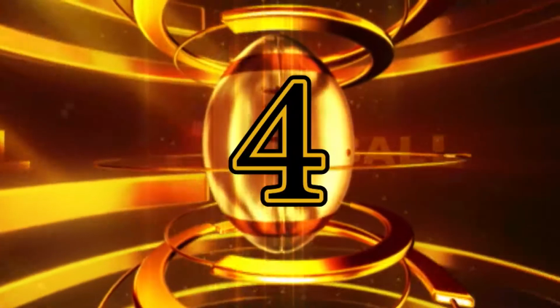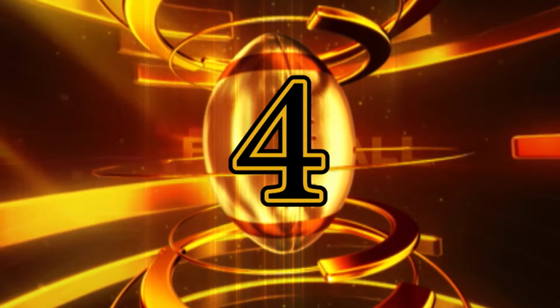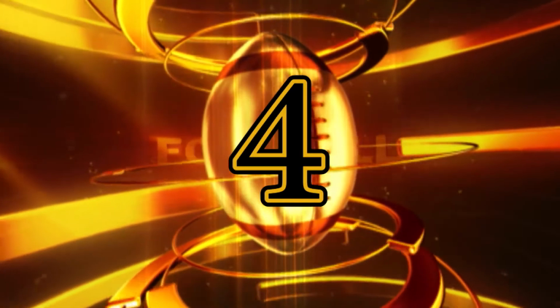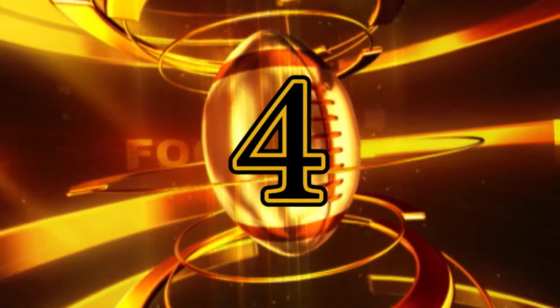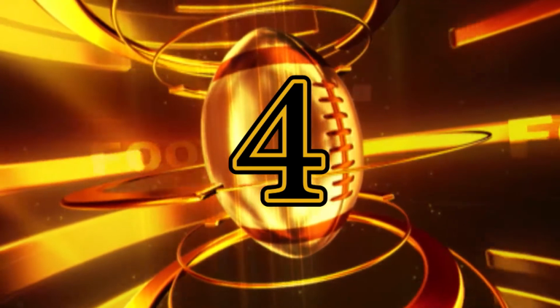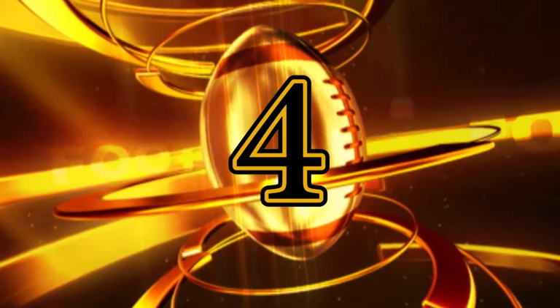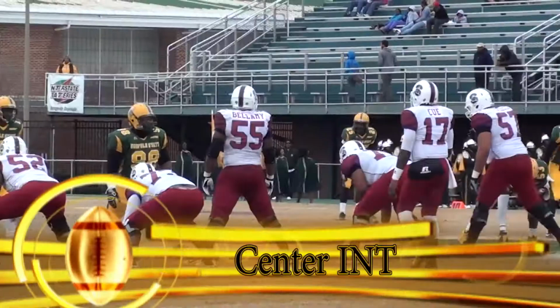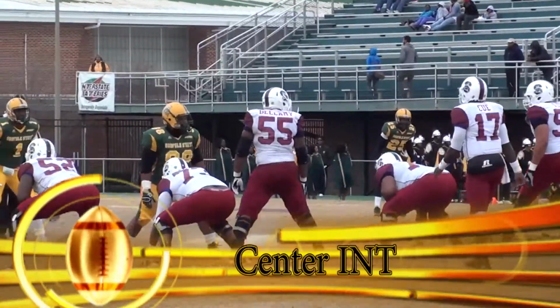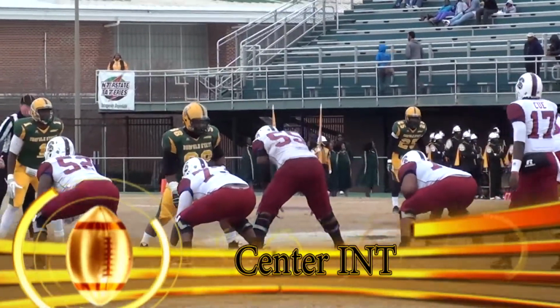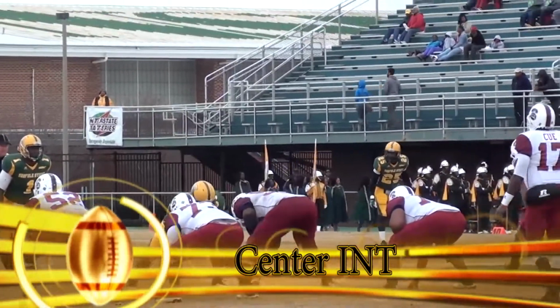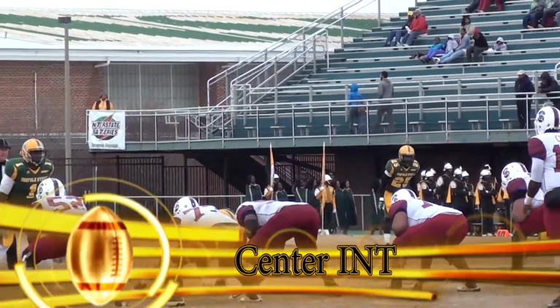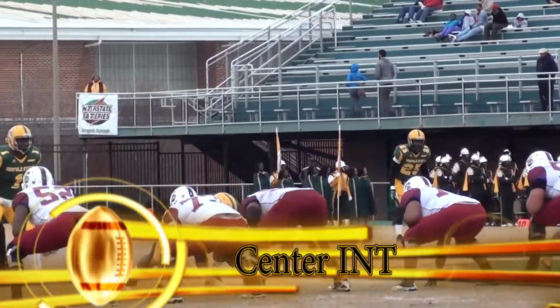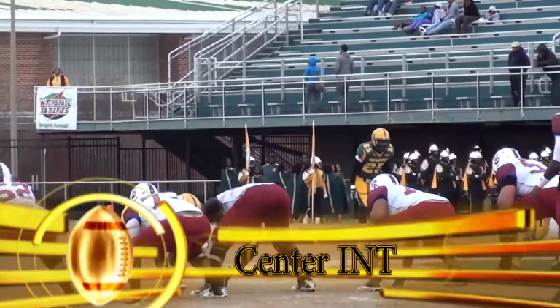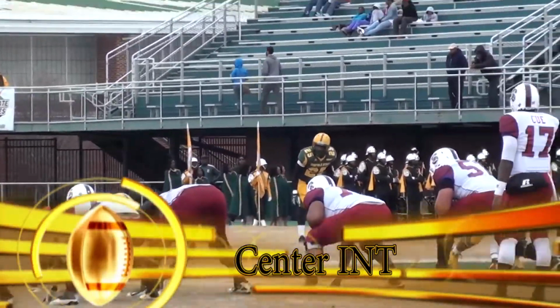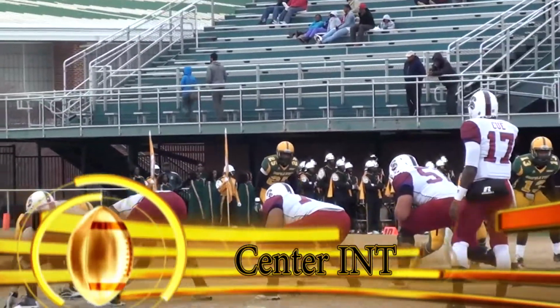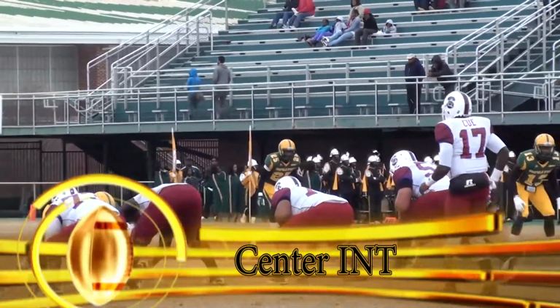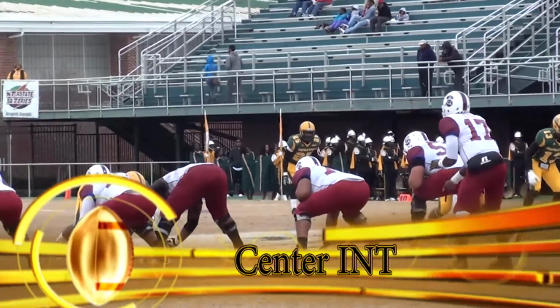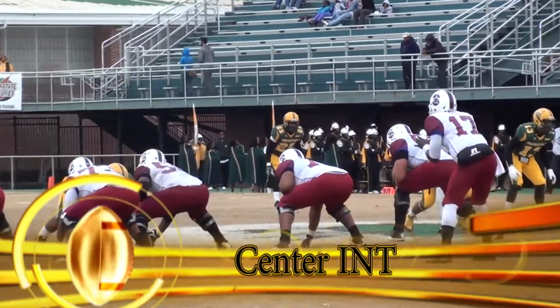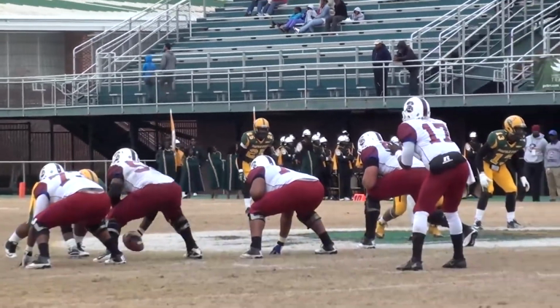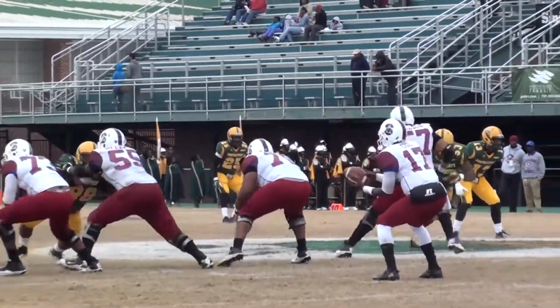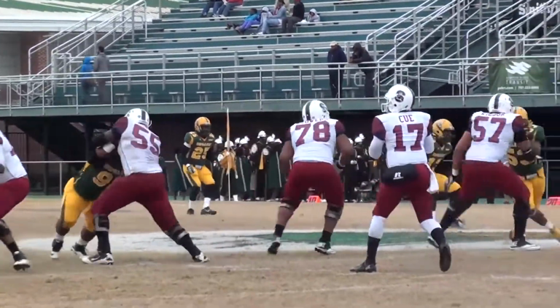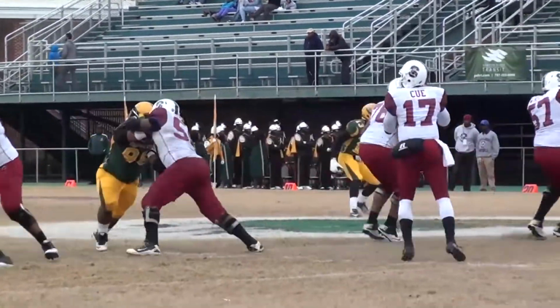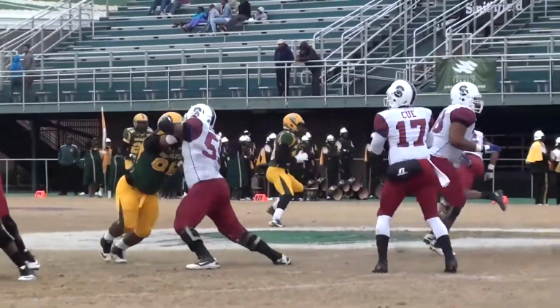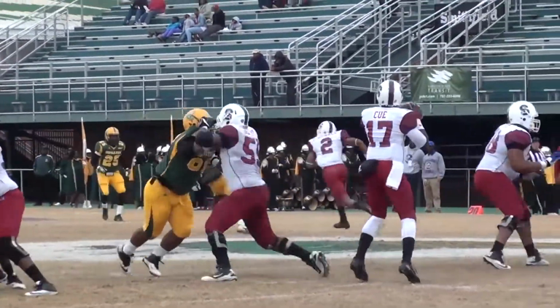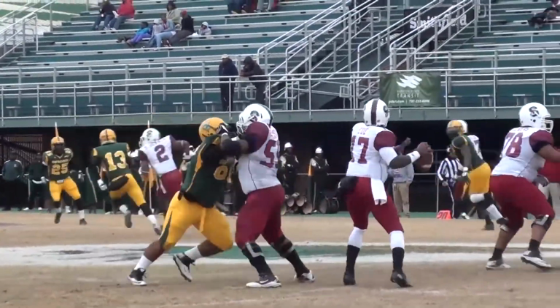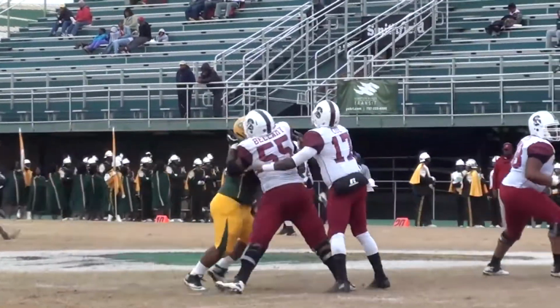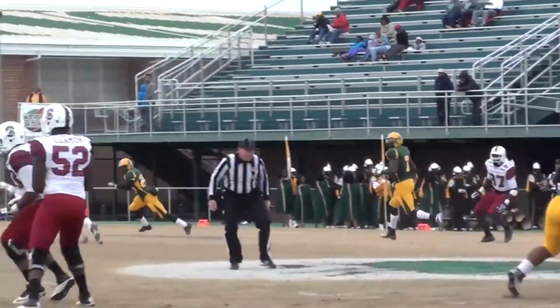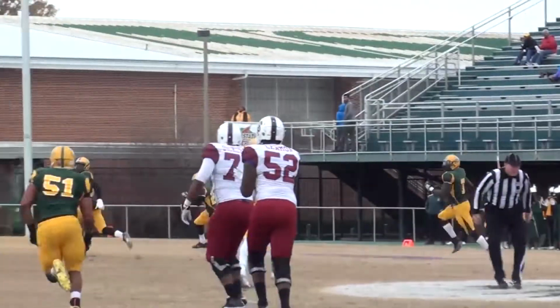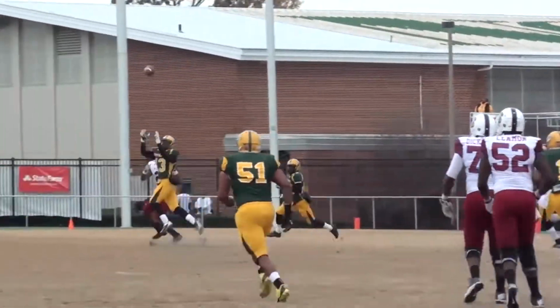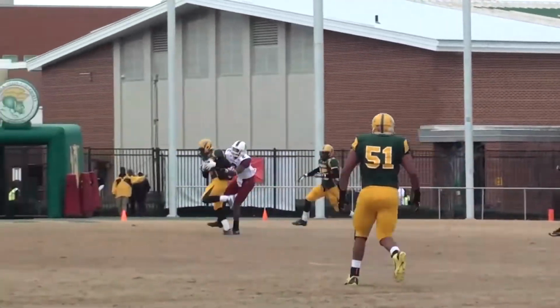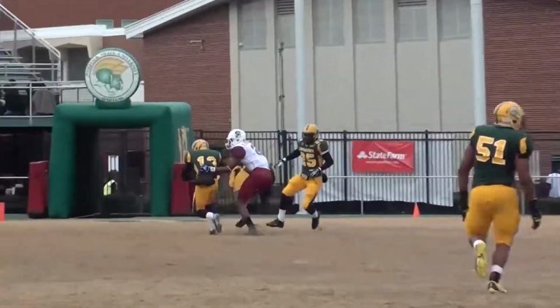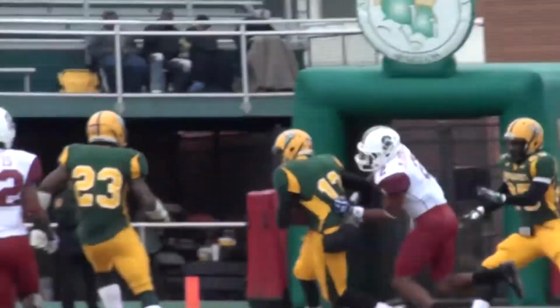Our number four play is also from the defense. Marcus Sinner on senior day drops back in coverage and takes away an interception from Richard Q, as he was in coverage on Tyler McDonald going deep down the middle of the field to end the first half.